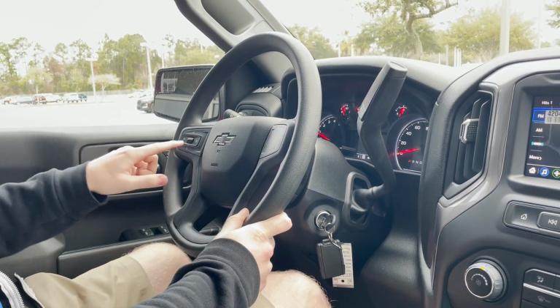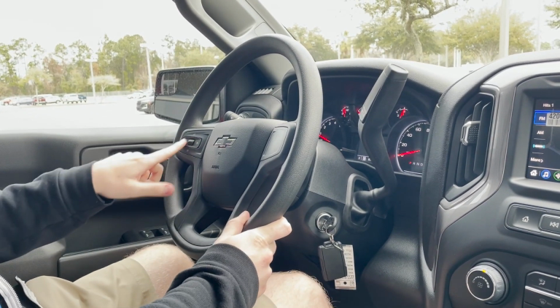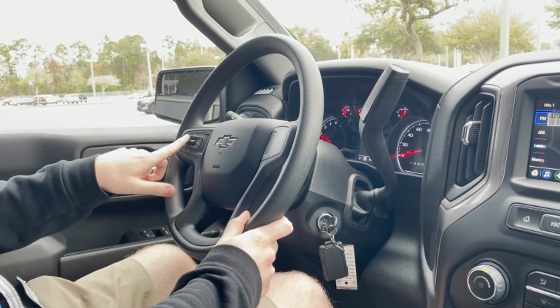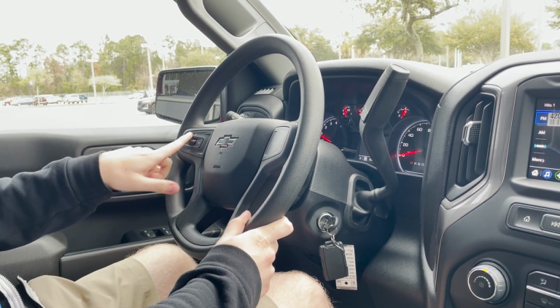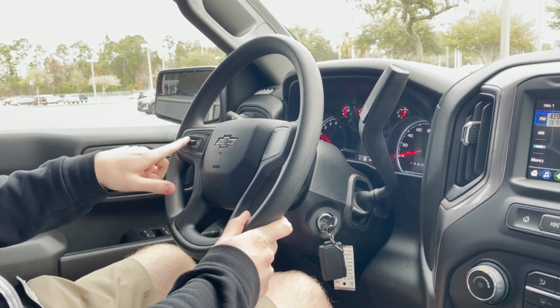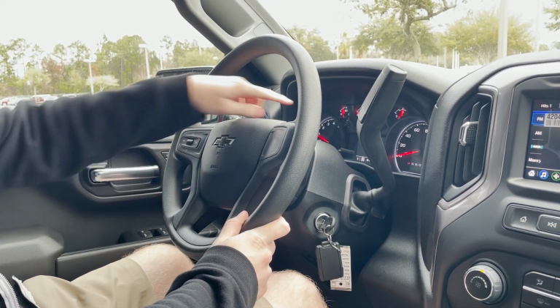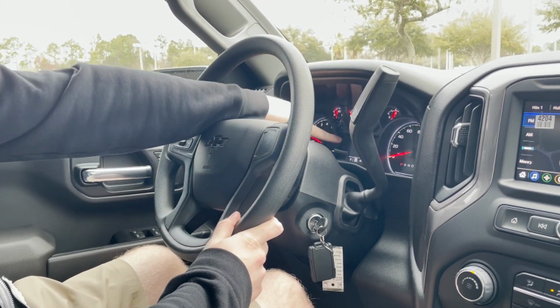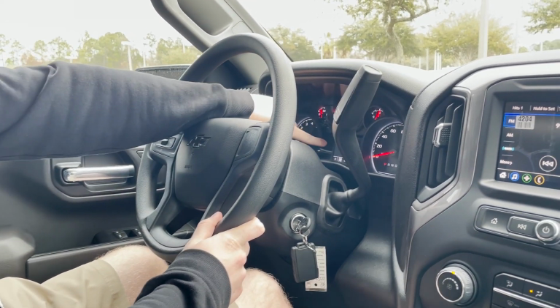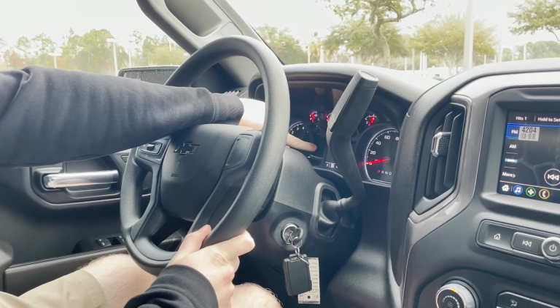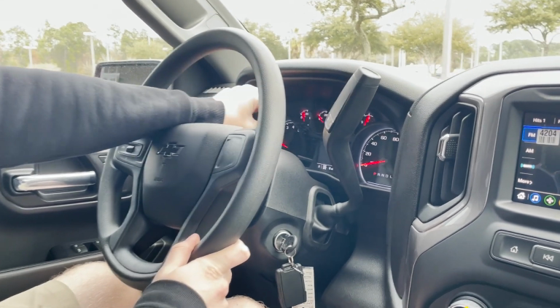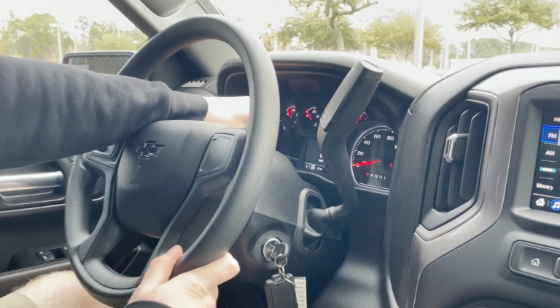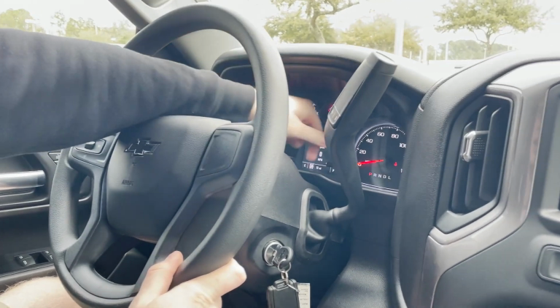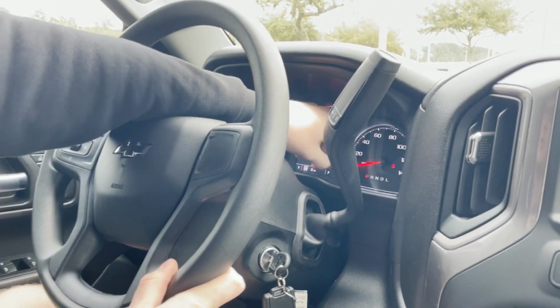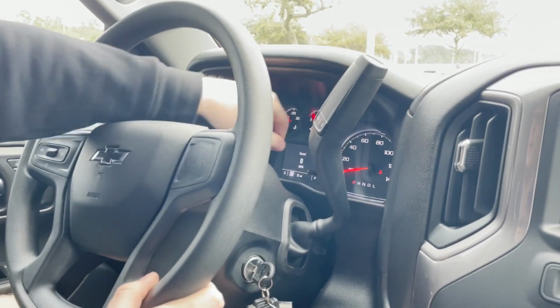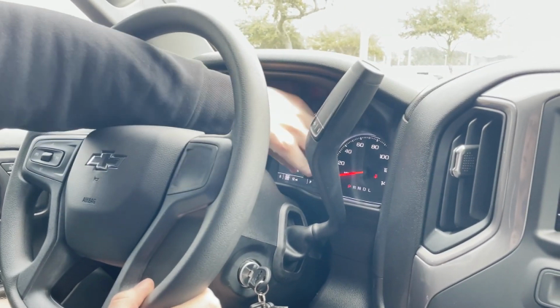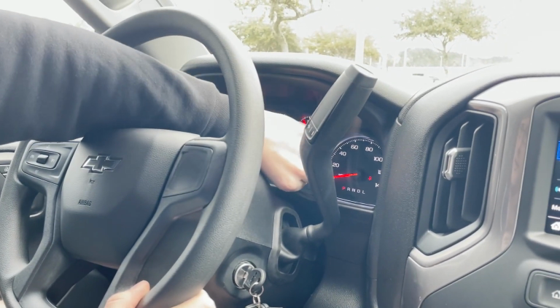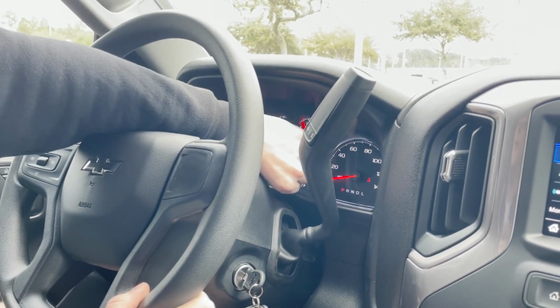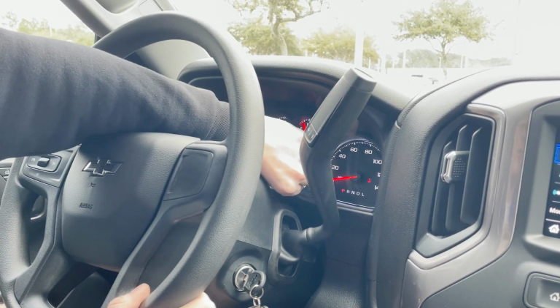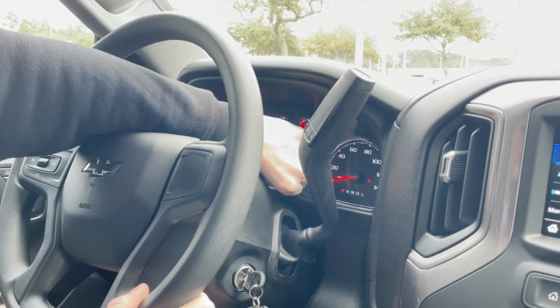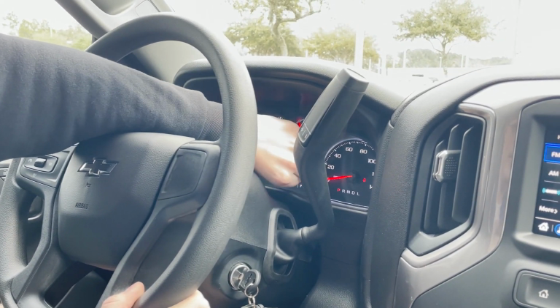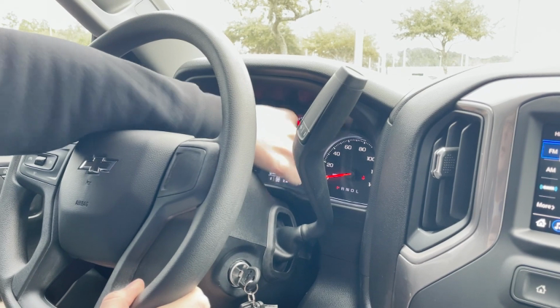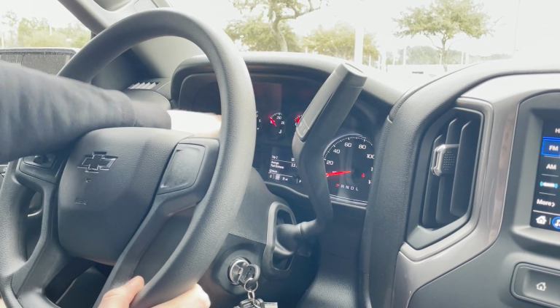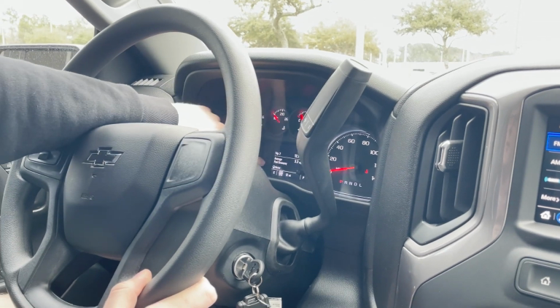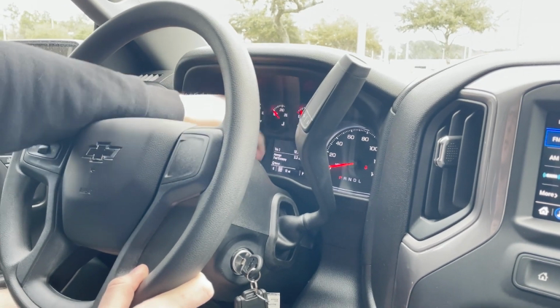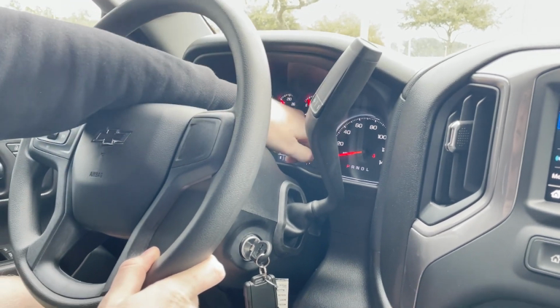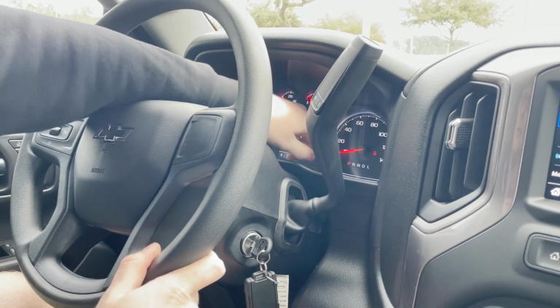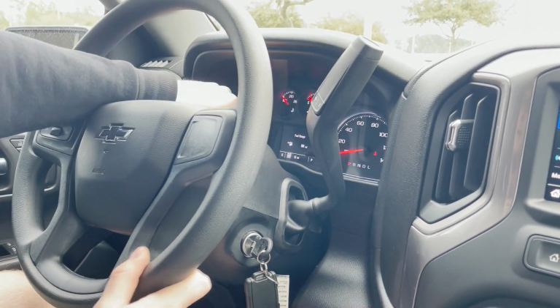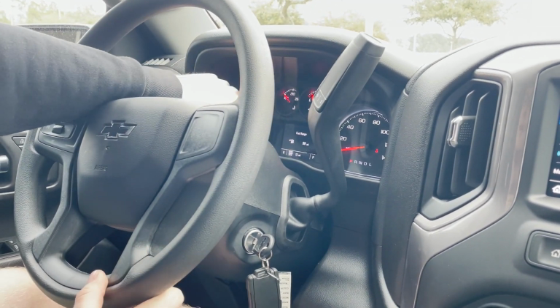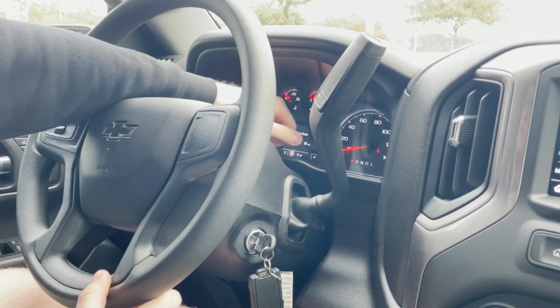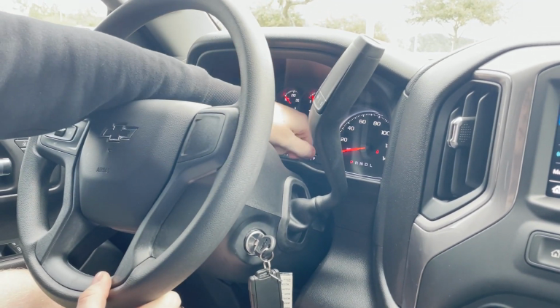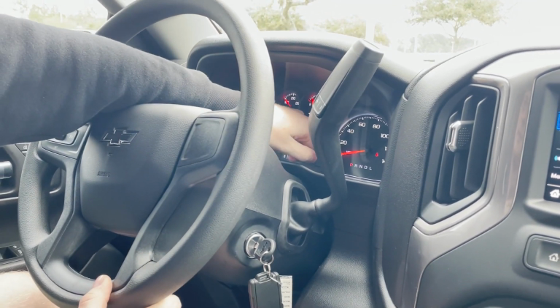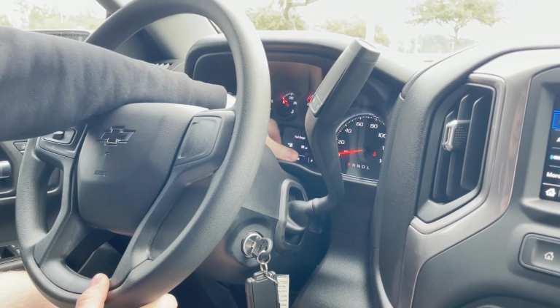You have cruise control settings on the steering wheel, and then you do have your driver information center so you can see how fast you're going, or you can twist the knob to scroll through the different pages — so you can see your trip one and two, tire pressure and fuel range — all that pops up there.